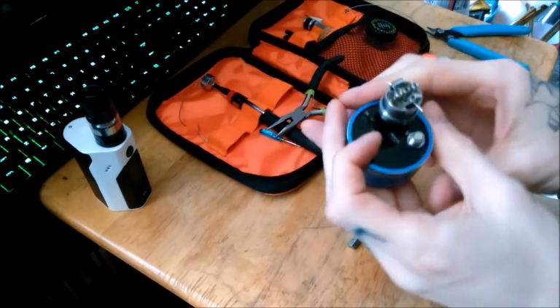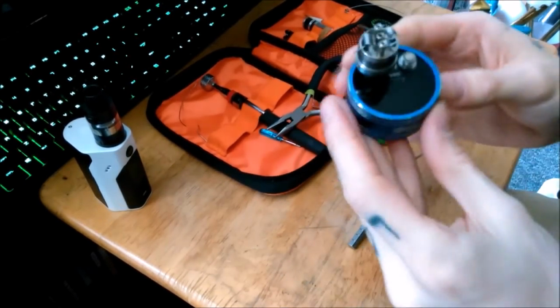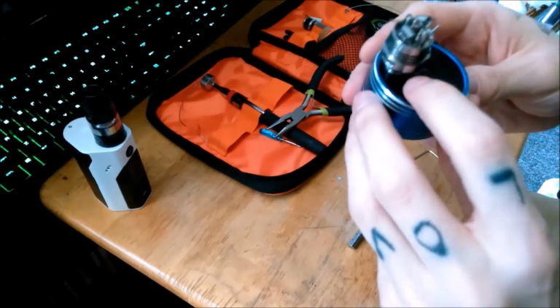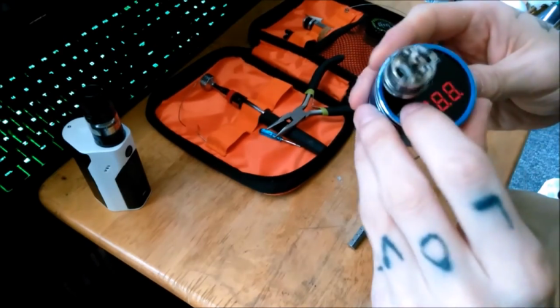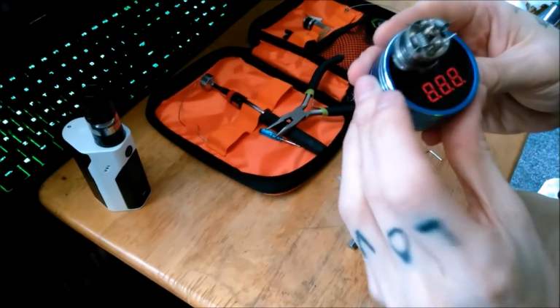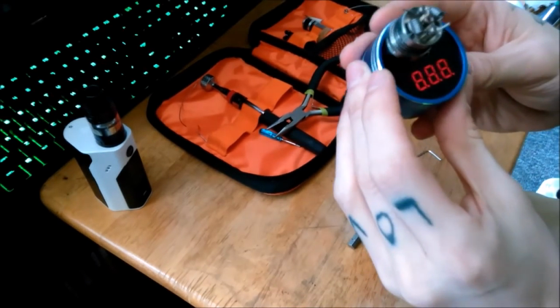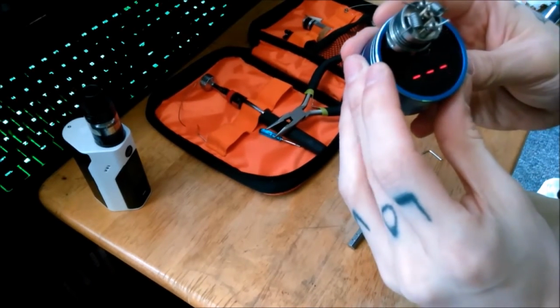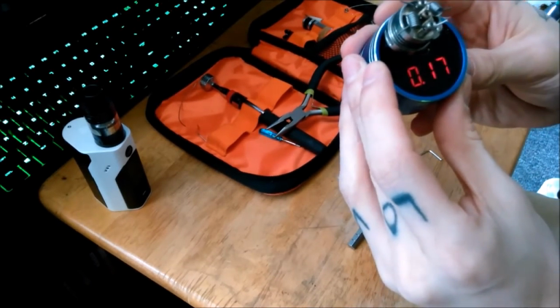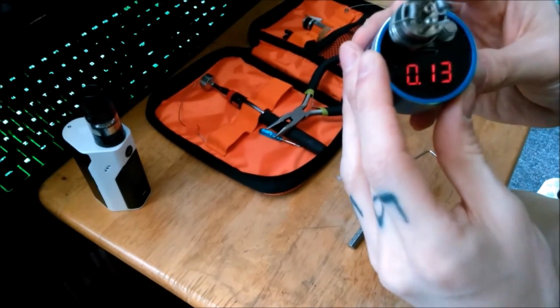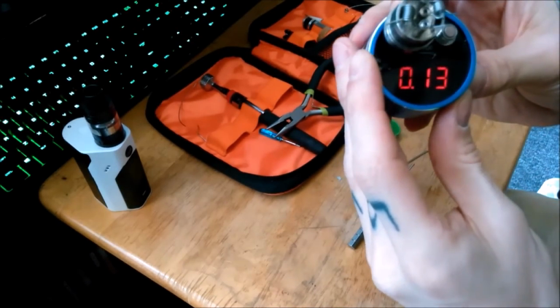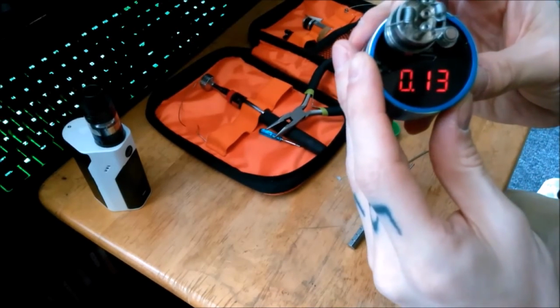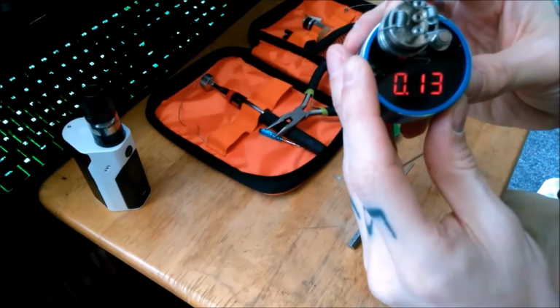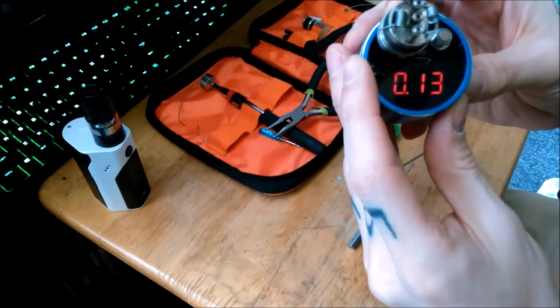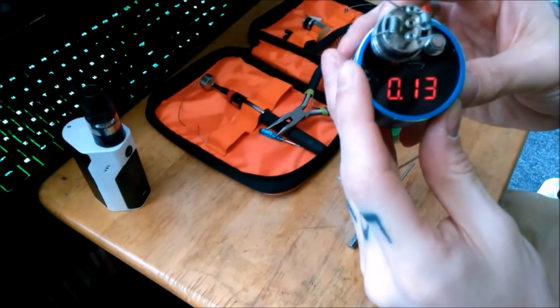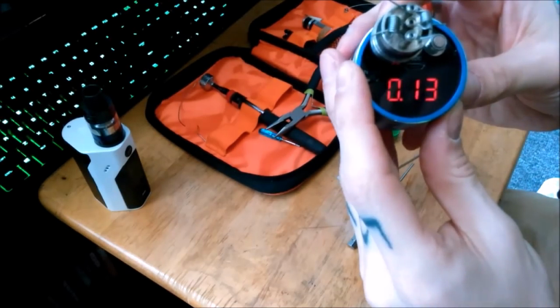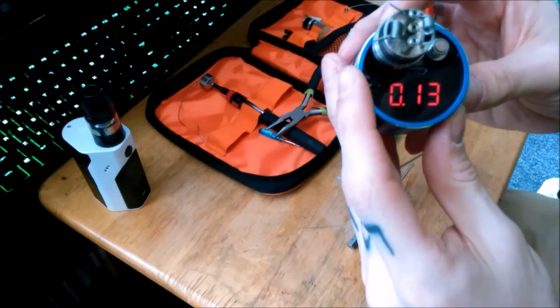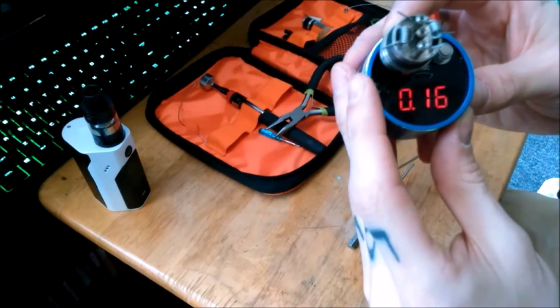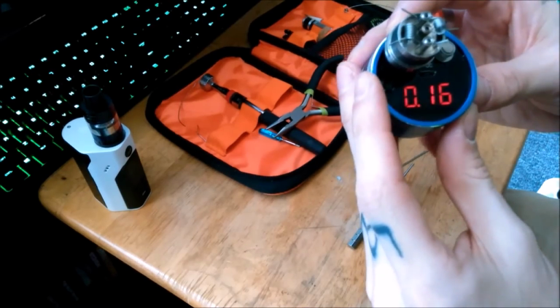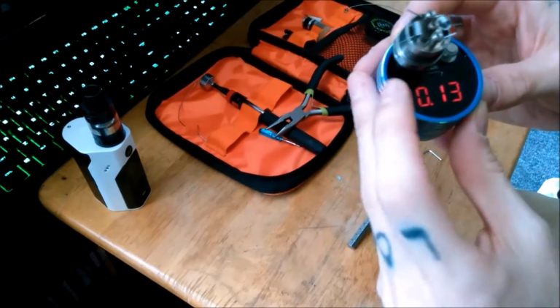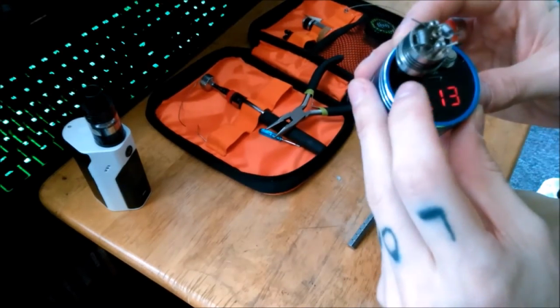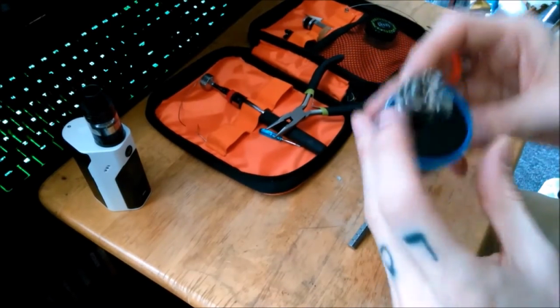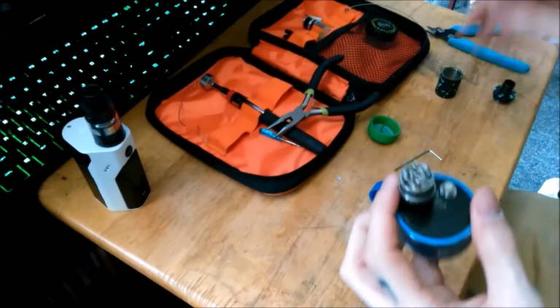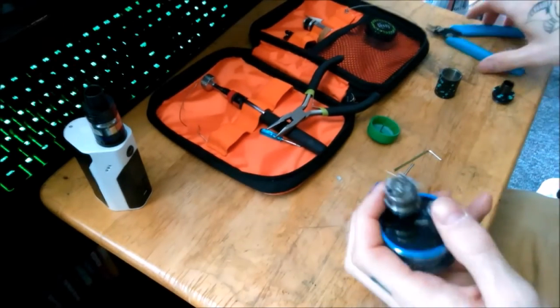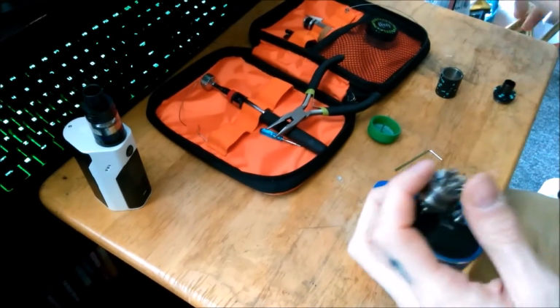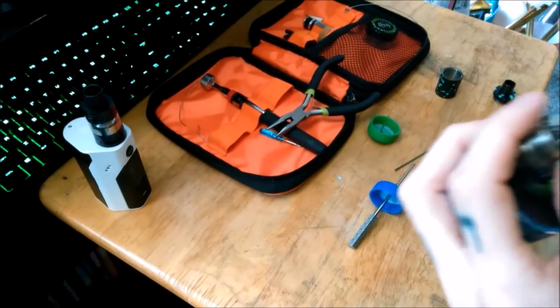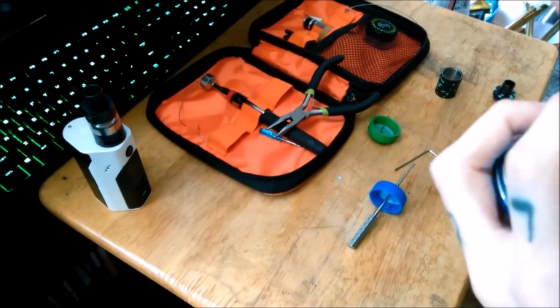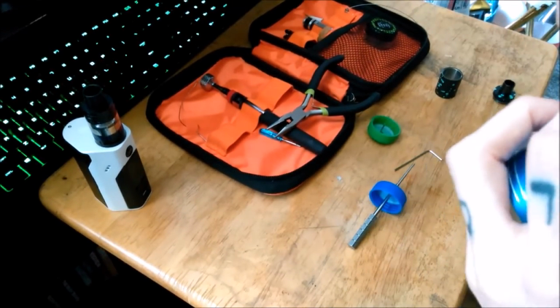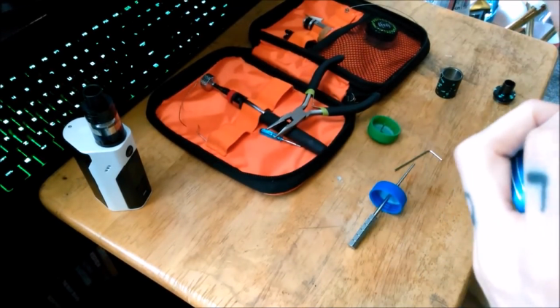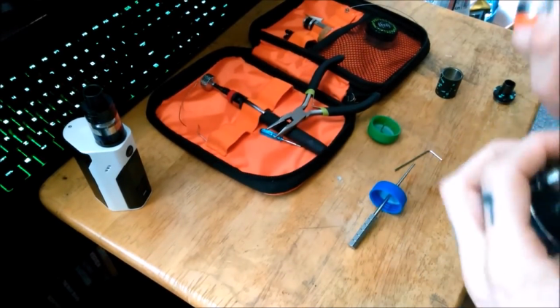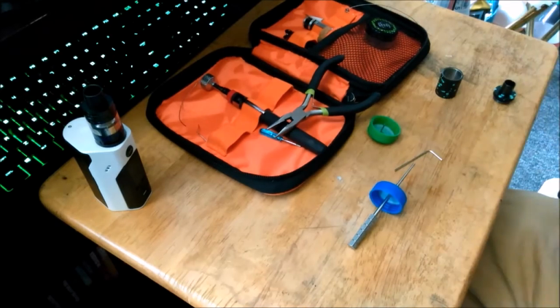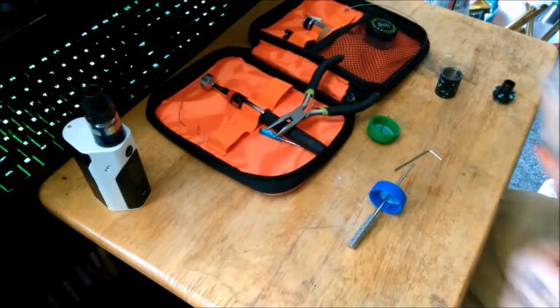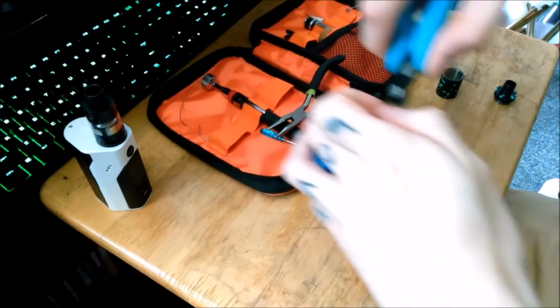I have an ohms reader — 0.13. It's a low build. Alright, and then snip your ends.